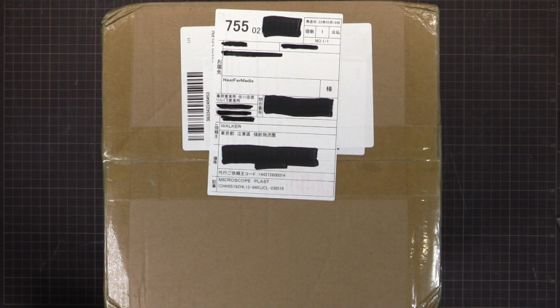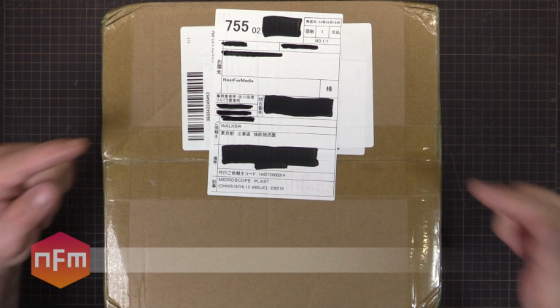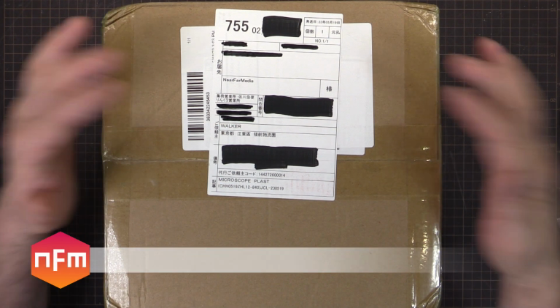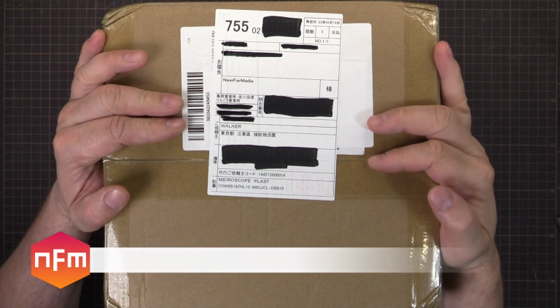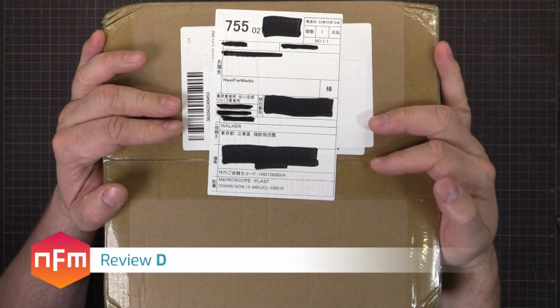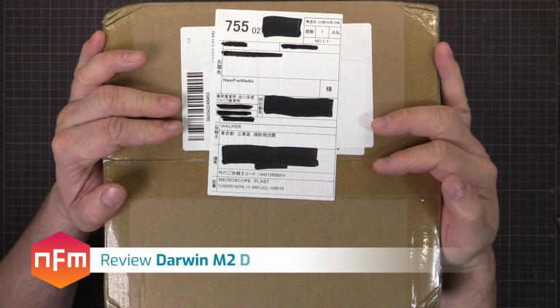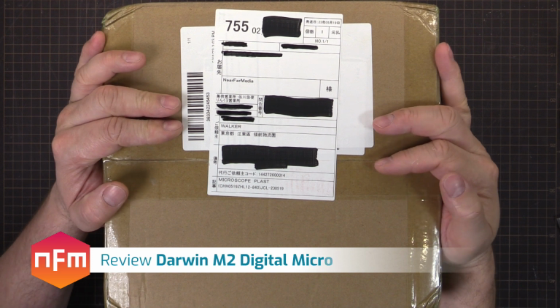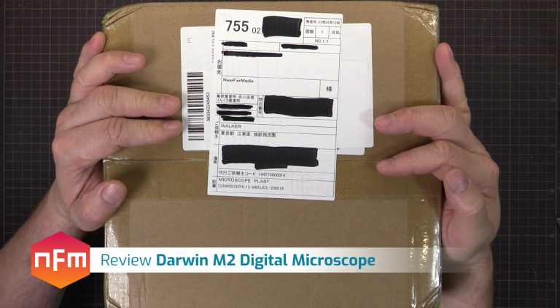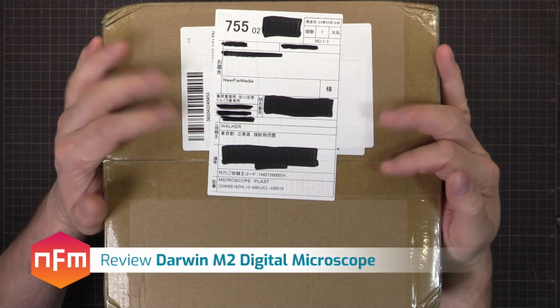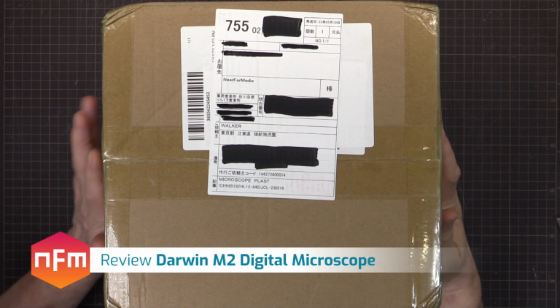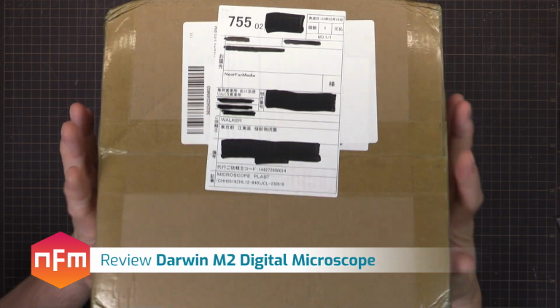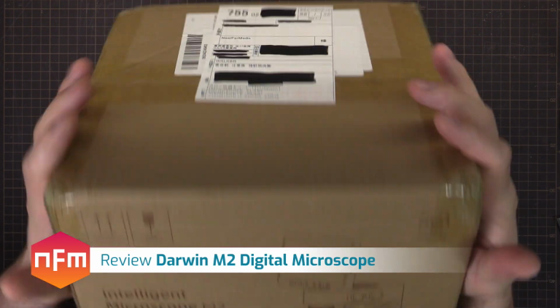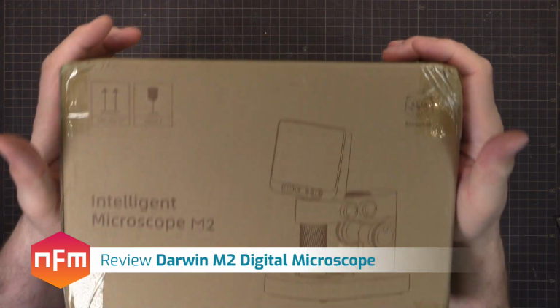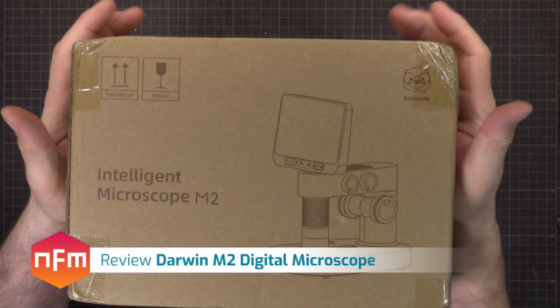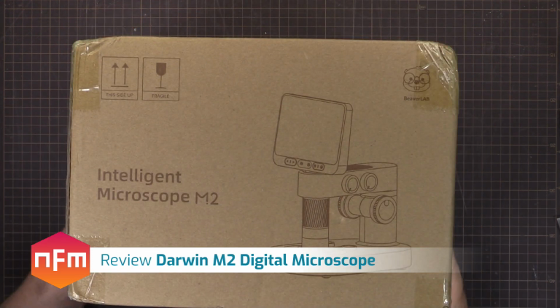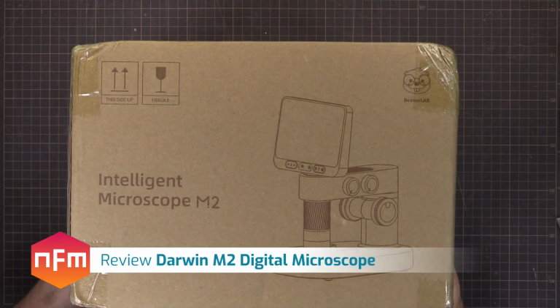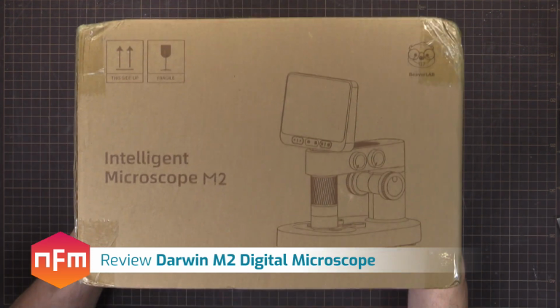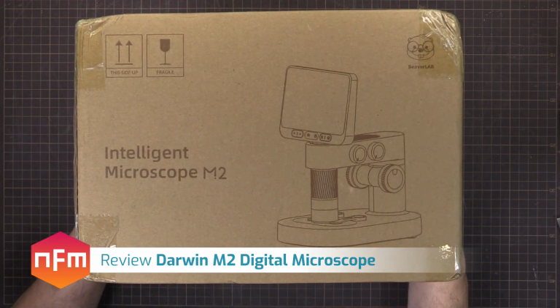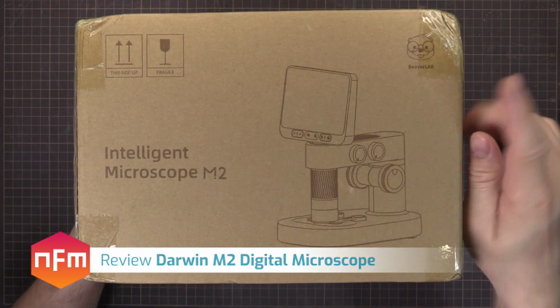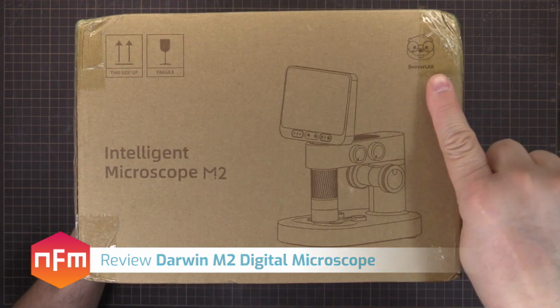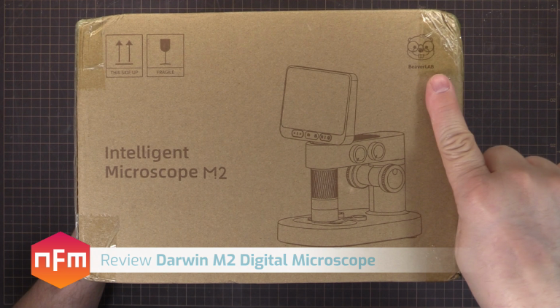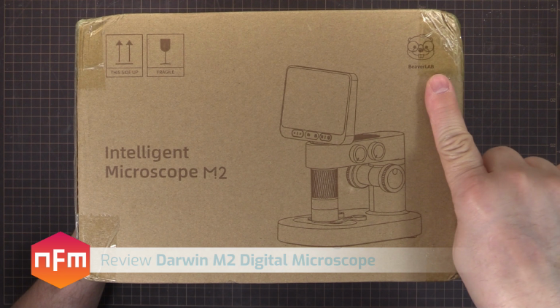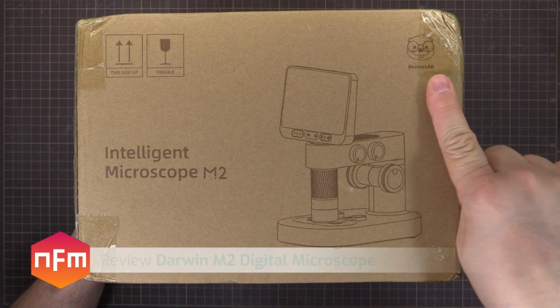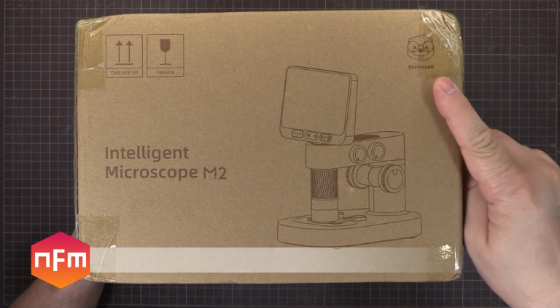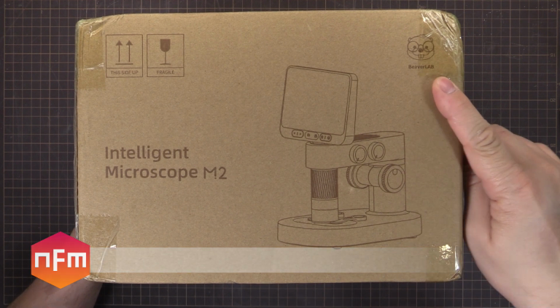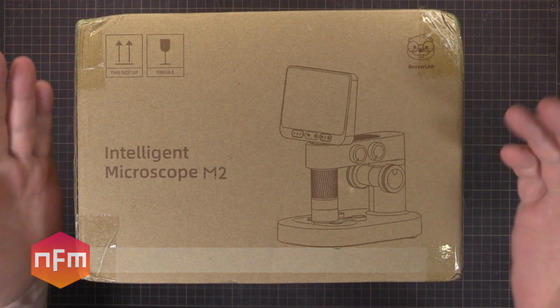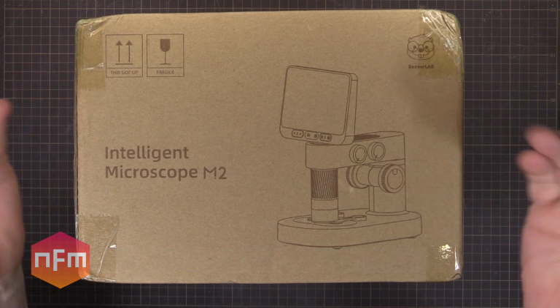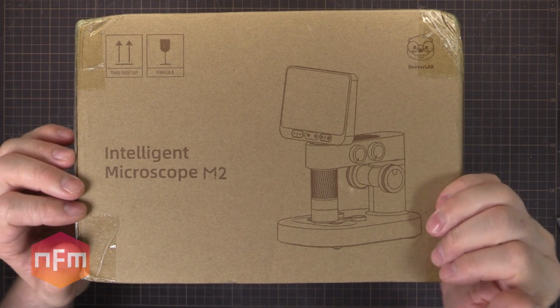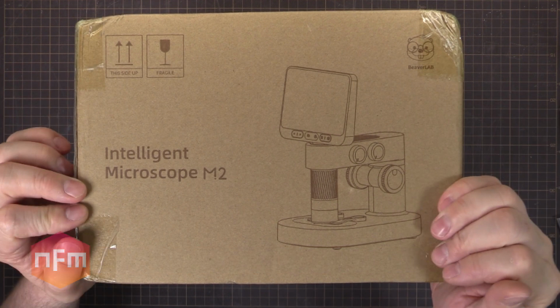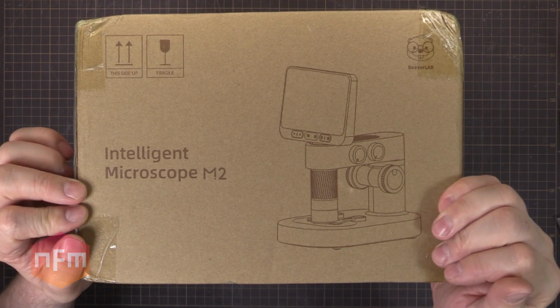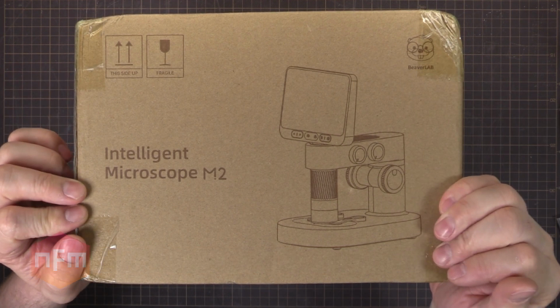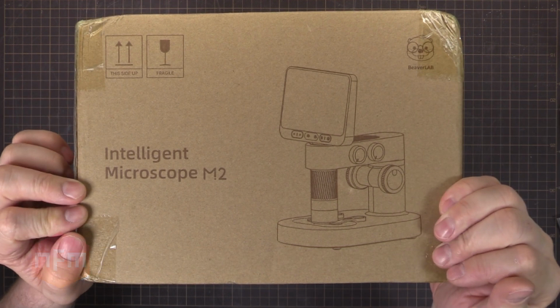Hey, we got a product review. The delivery guy just came and has delivered this box which has been sent to me from Beaver Lab. This is a USB microscope.